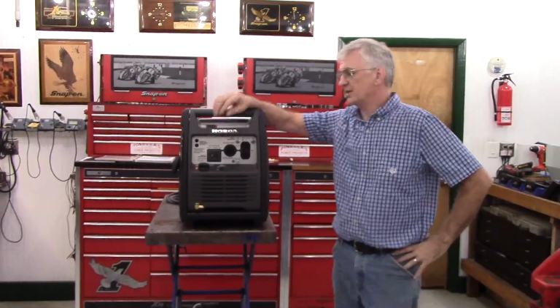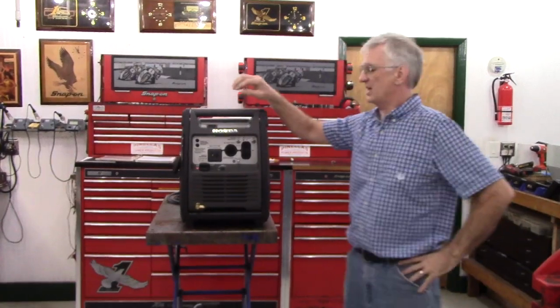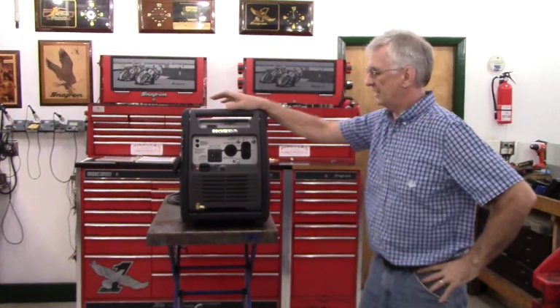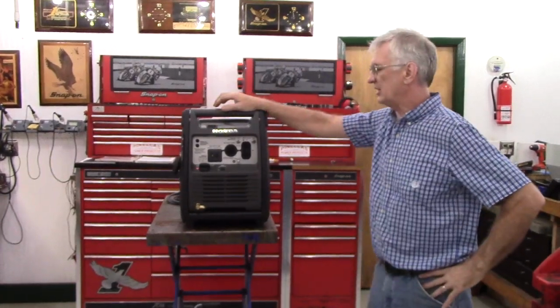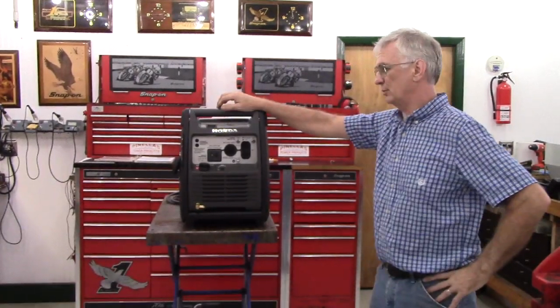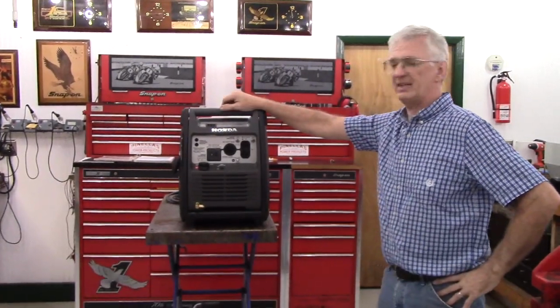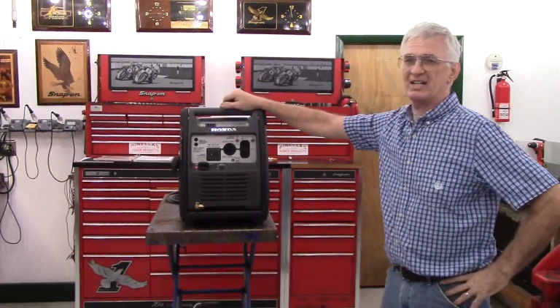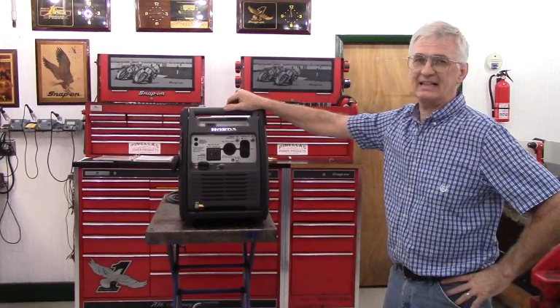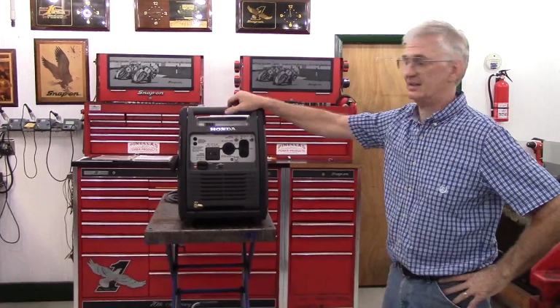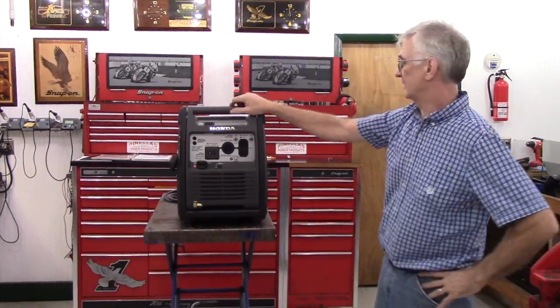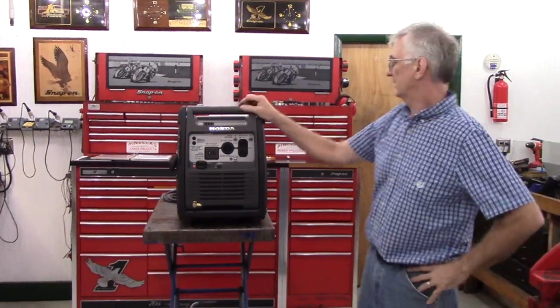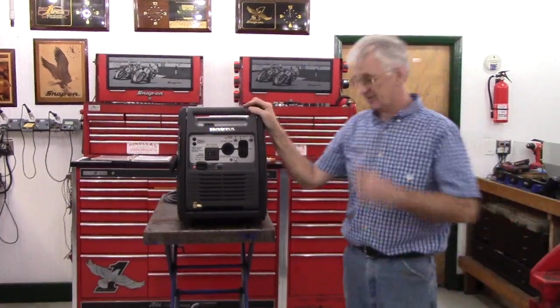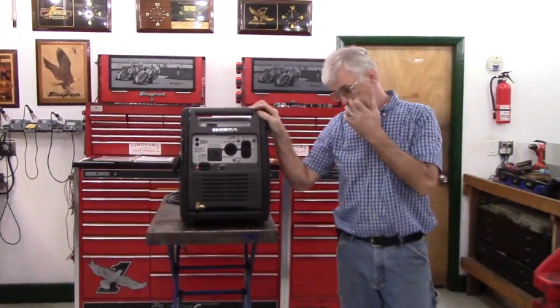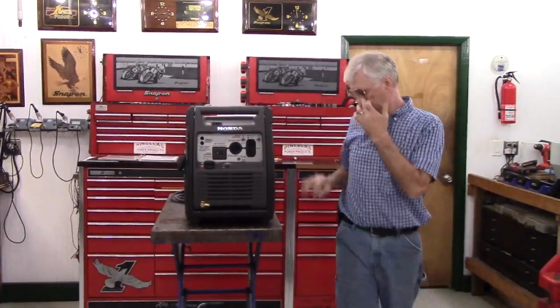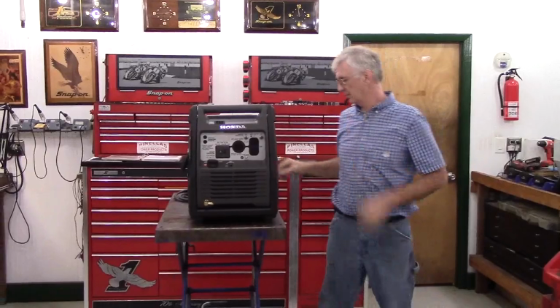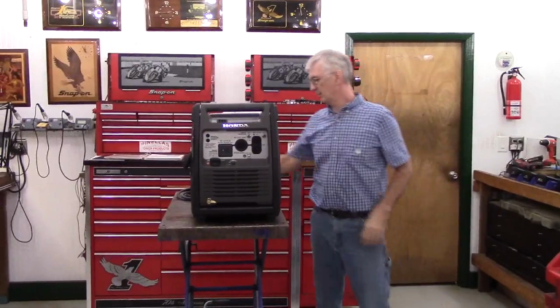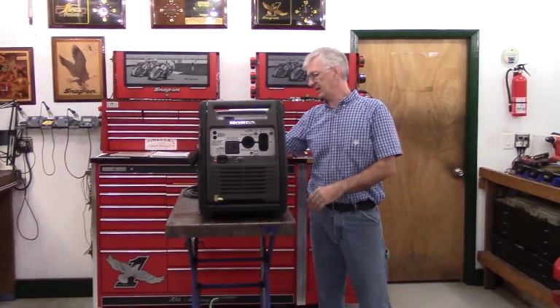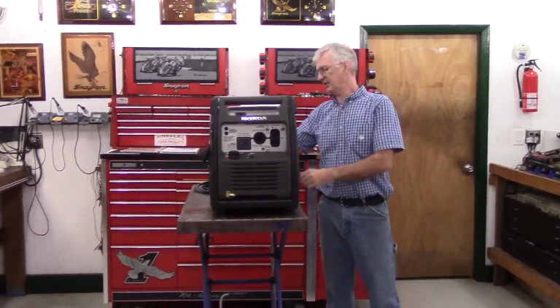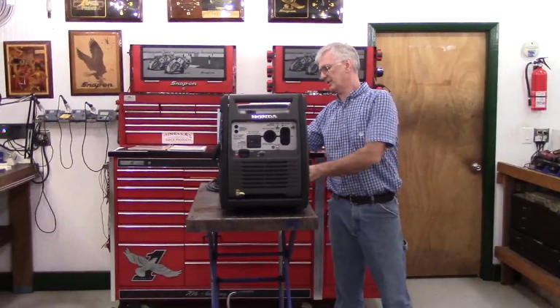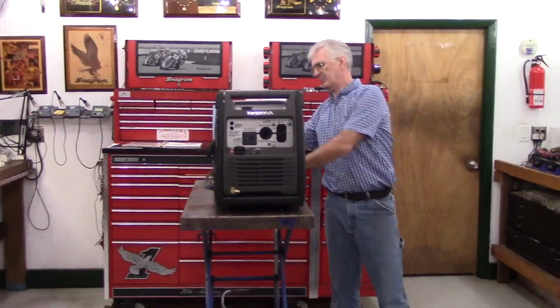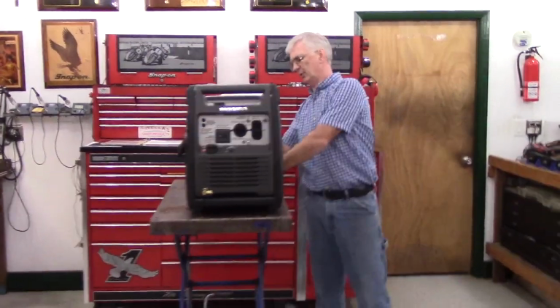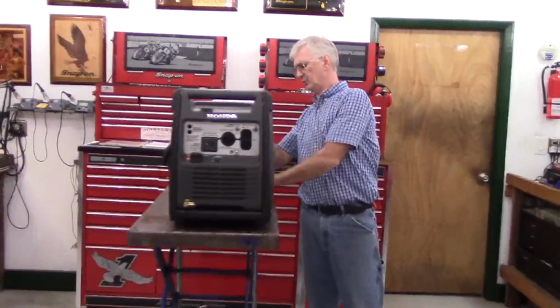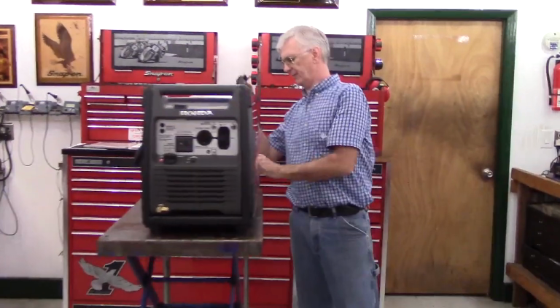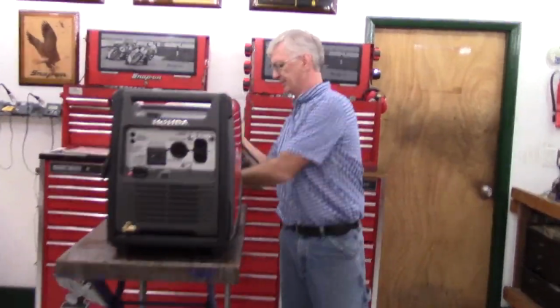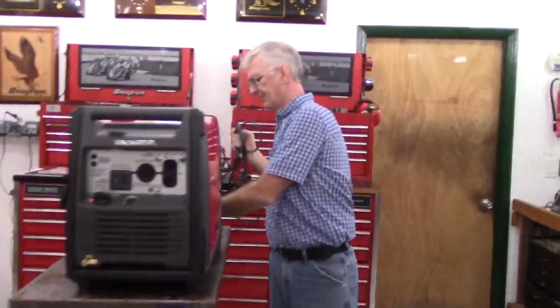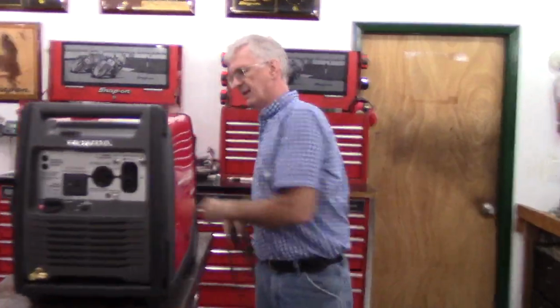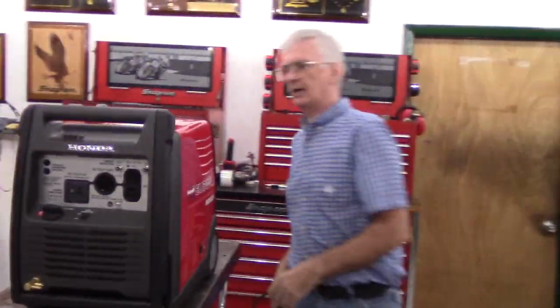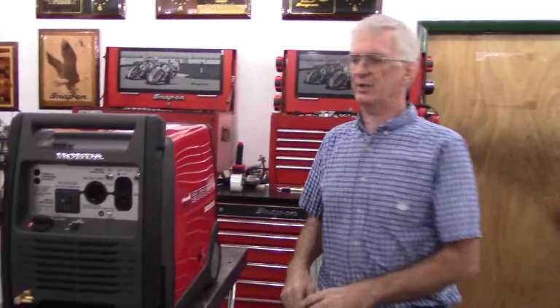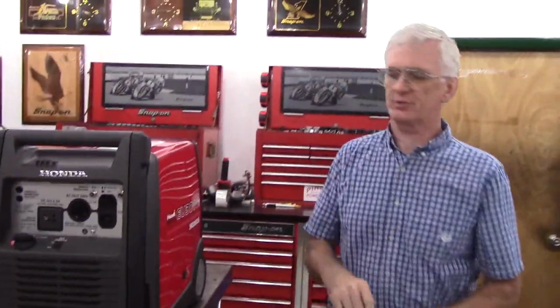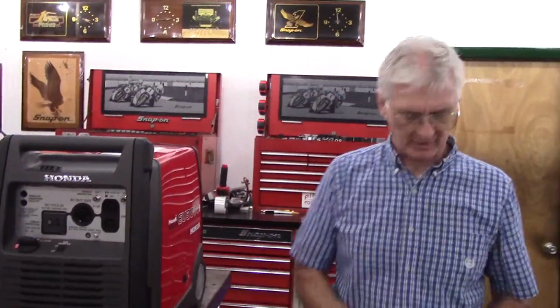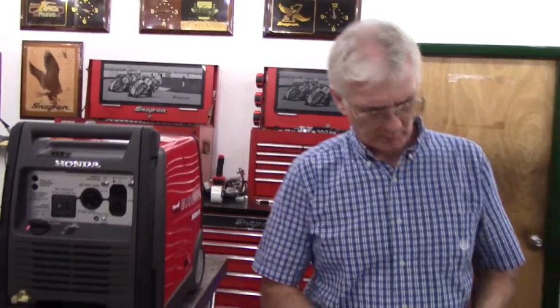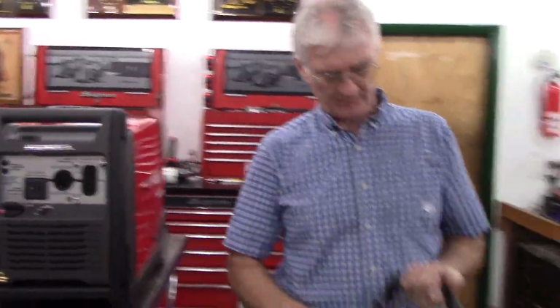This is the Honda EU 3000i Handi and this is my extended run time remote fuel kit for it. Operation is very straightforward and simple.